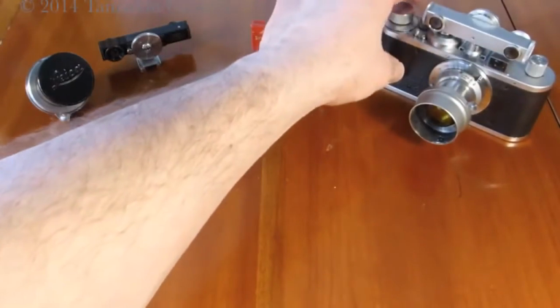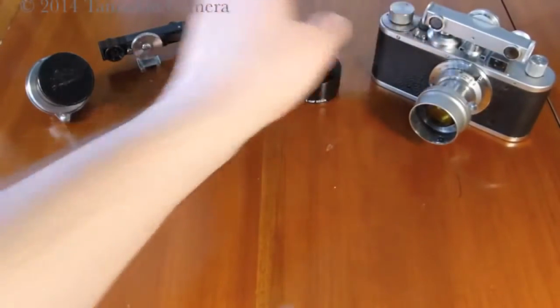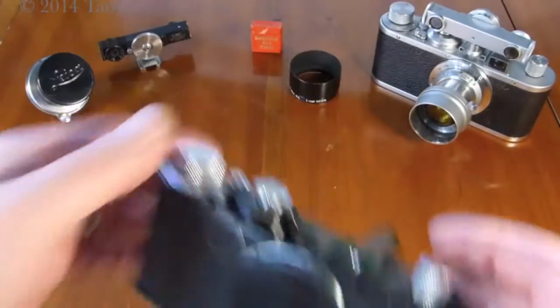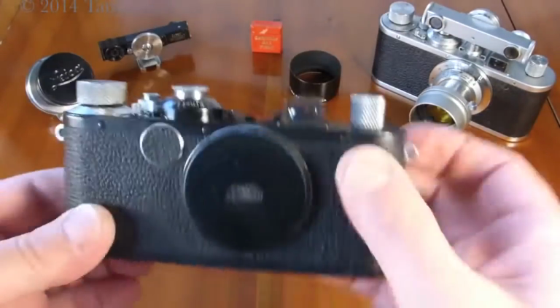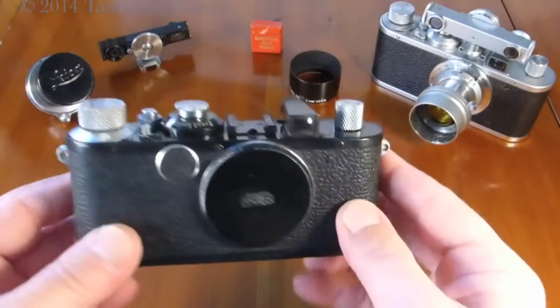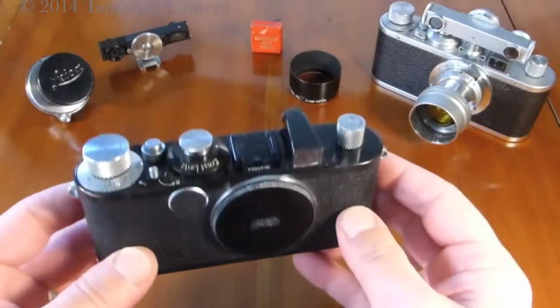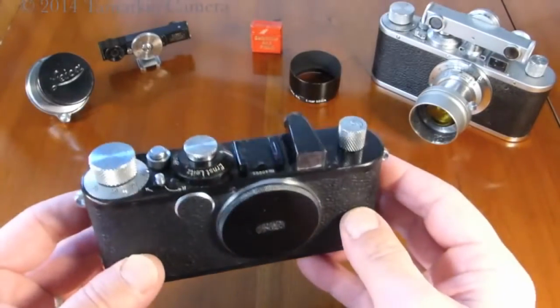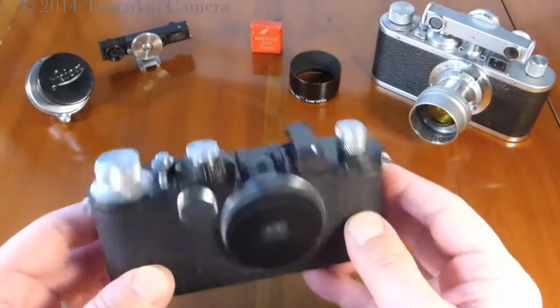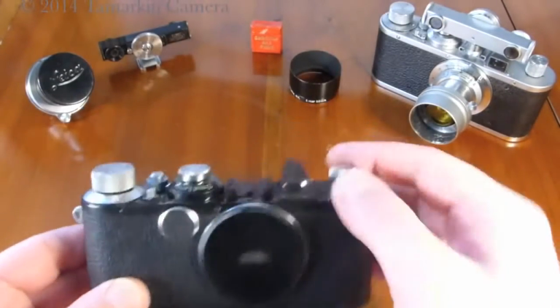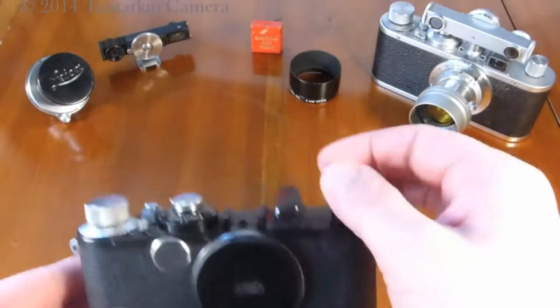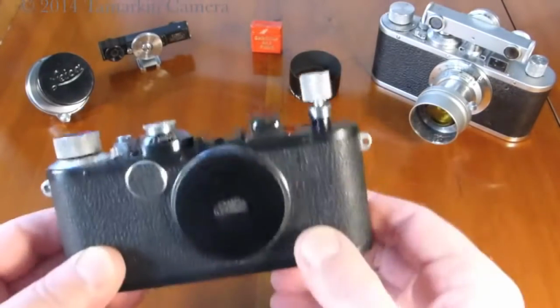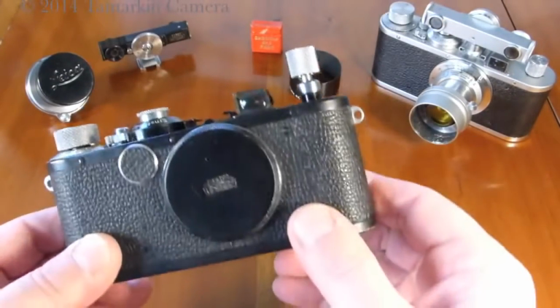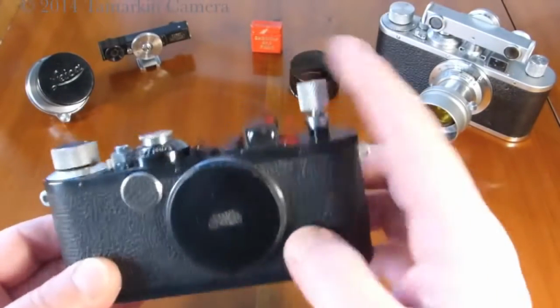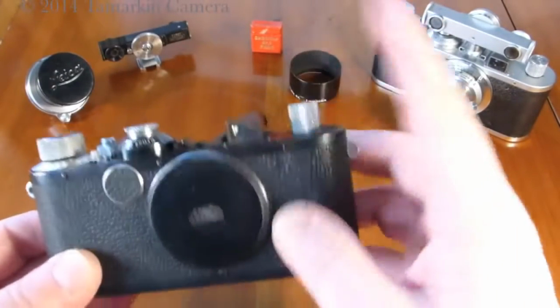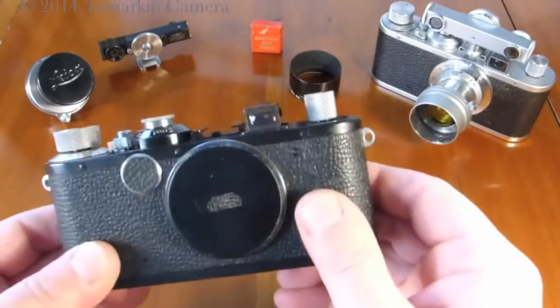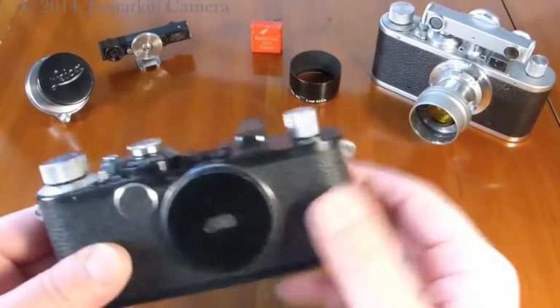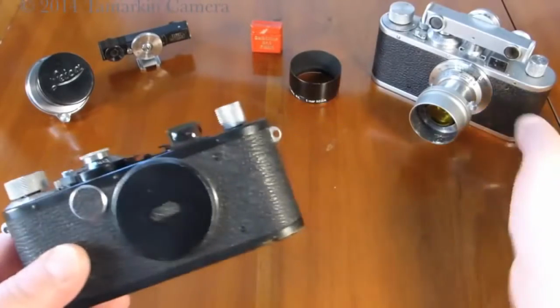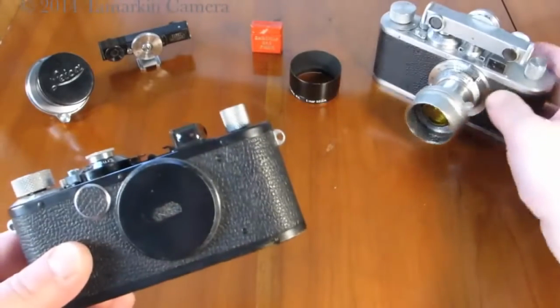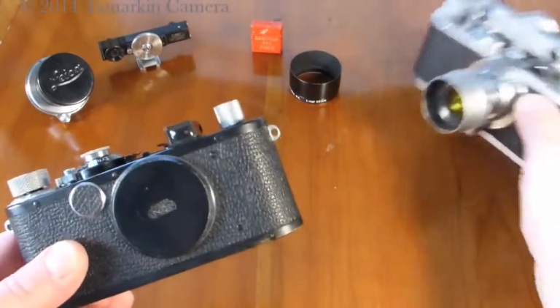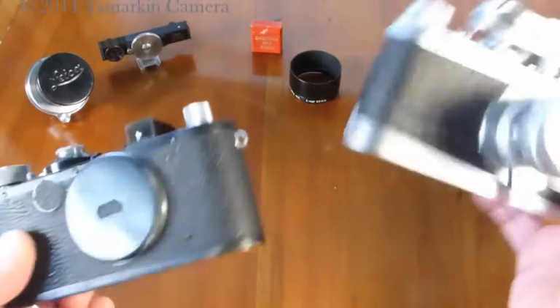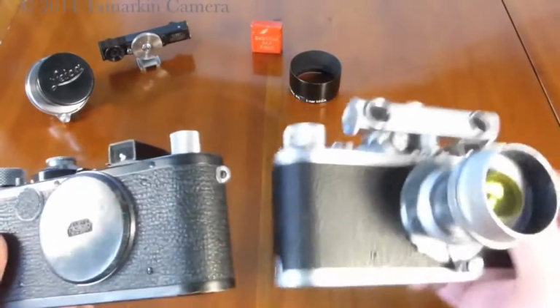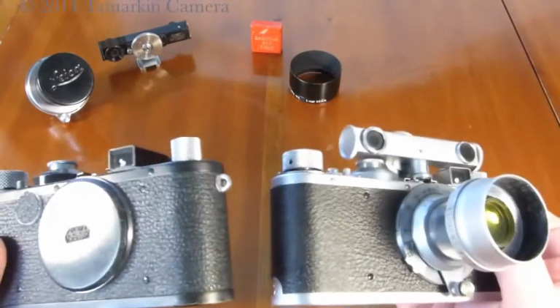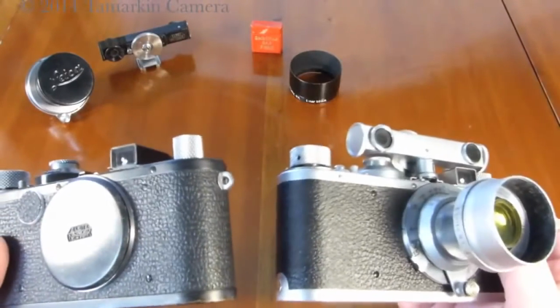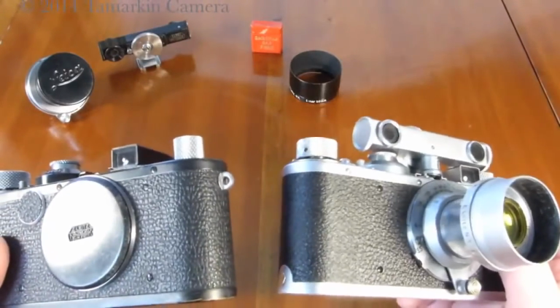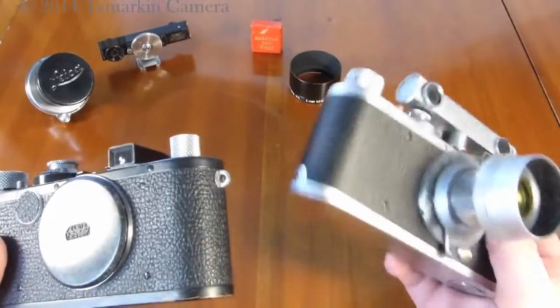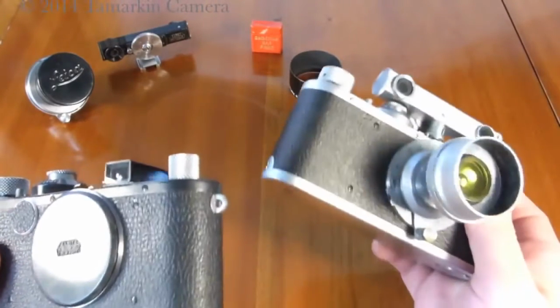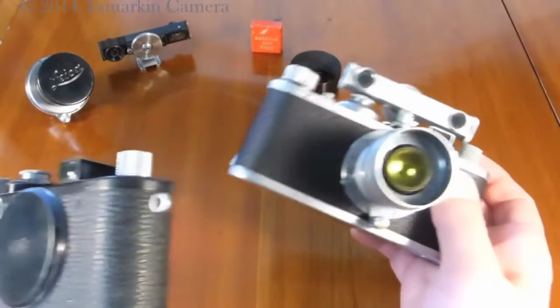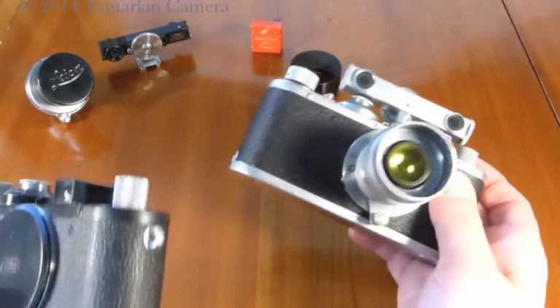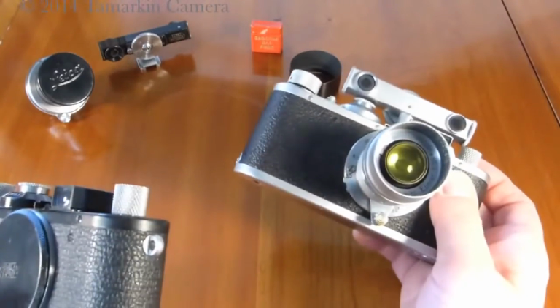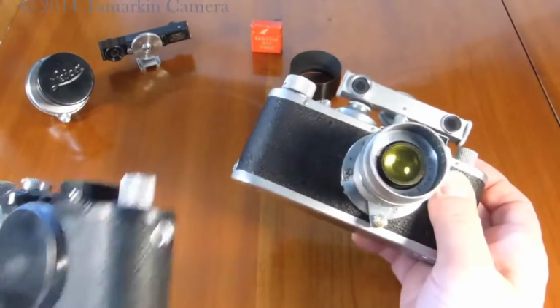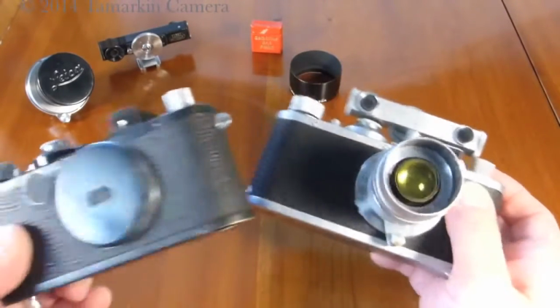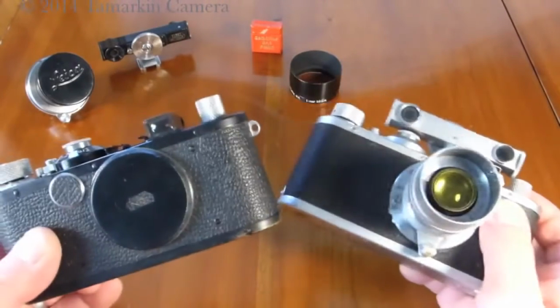This is a conversion camera. It looks like a Standard at first glance with its little extendable wind lever, but you'll notice that it has strap lugs, whereas the ordinary Standard has none.